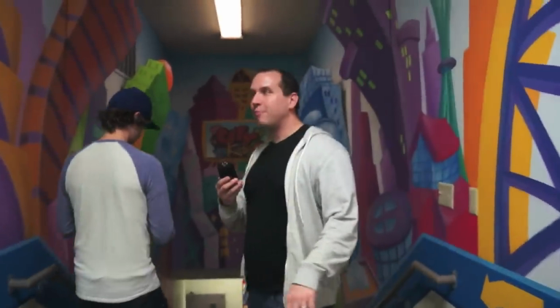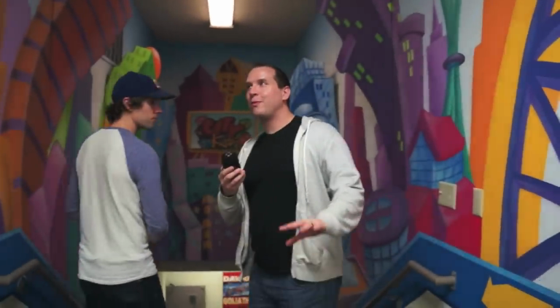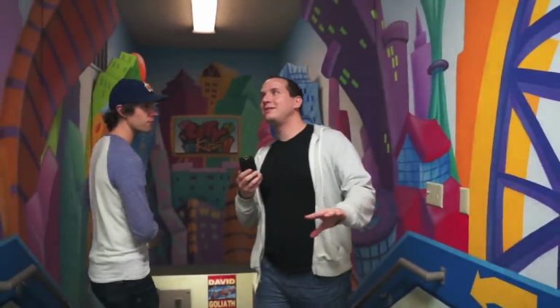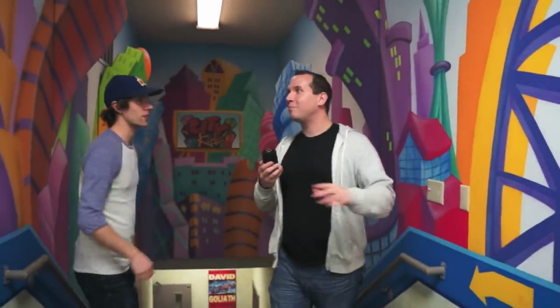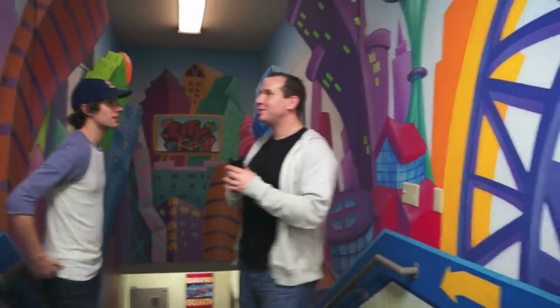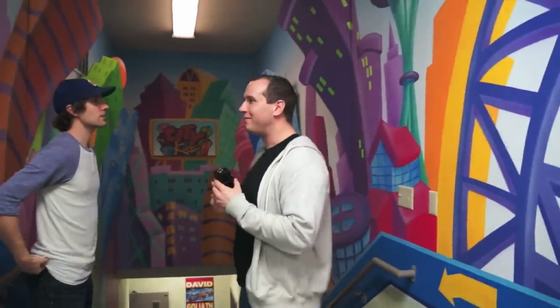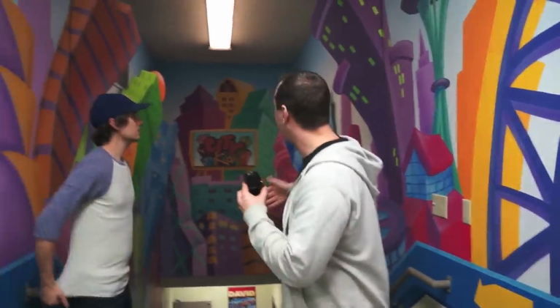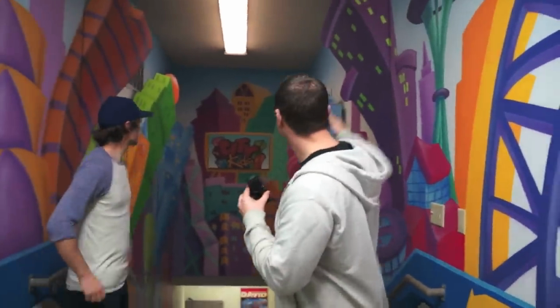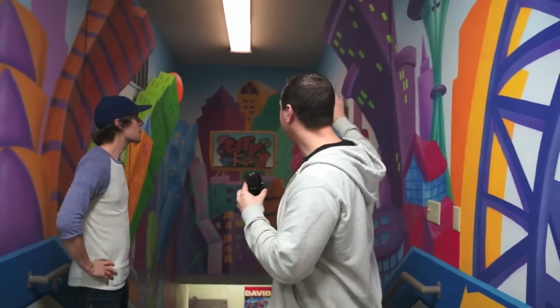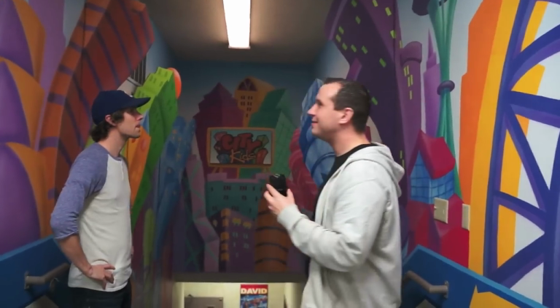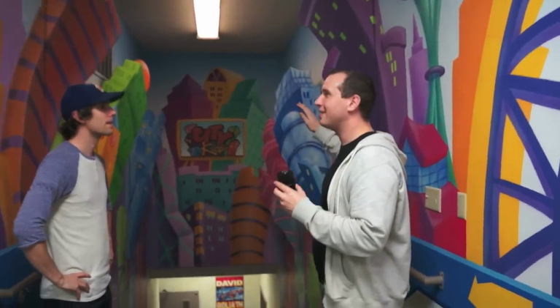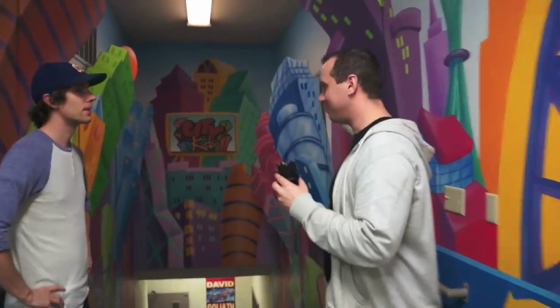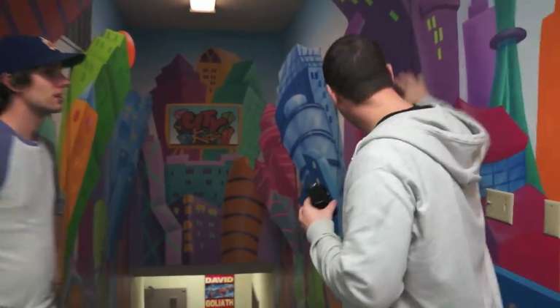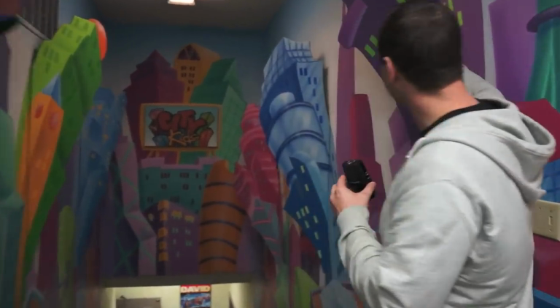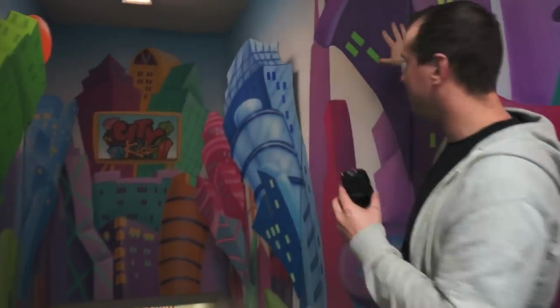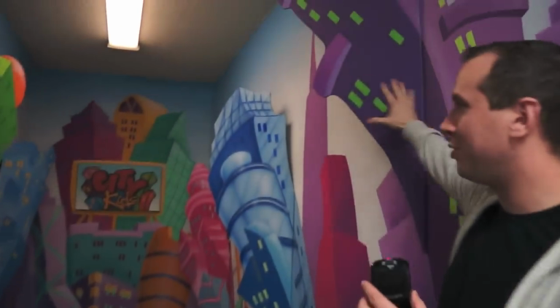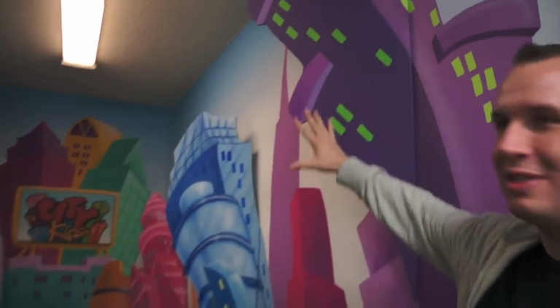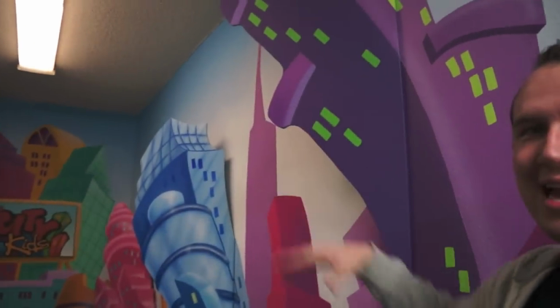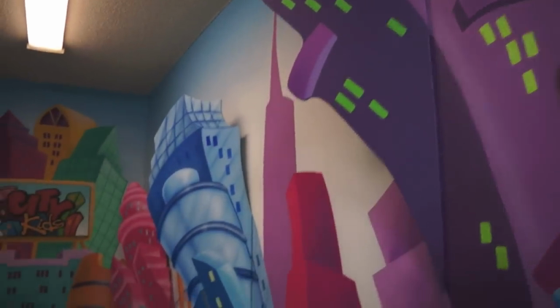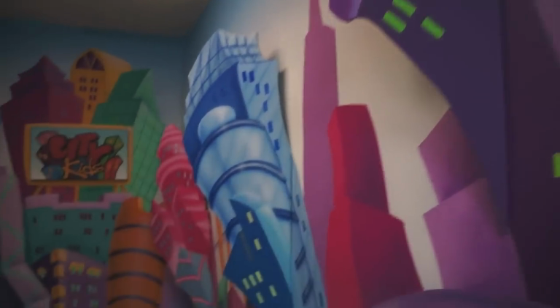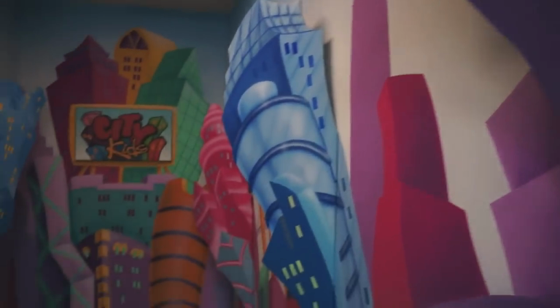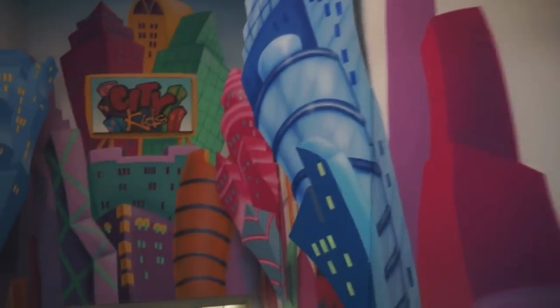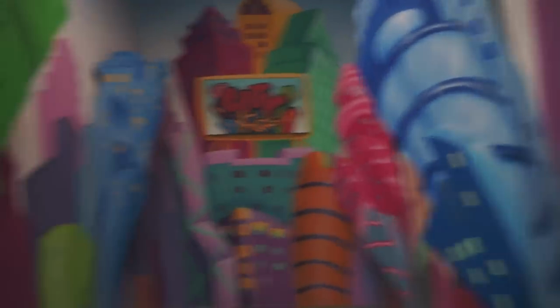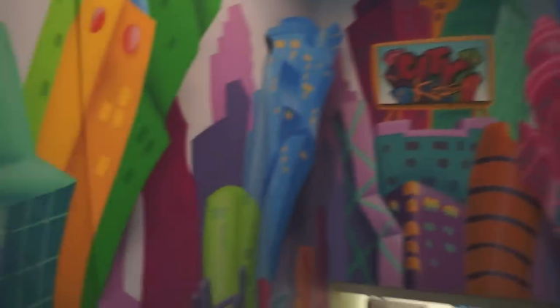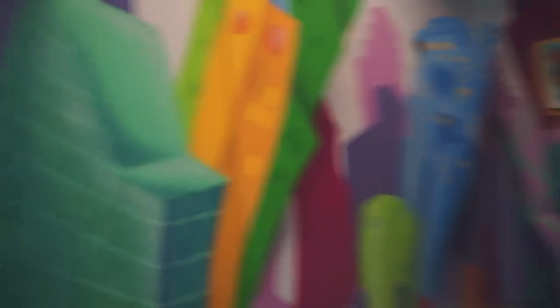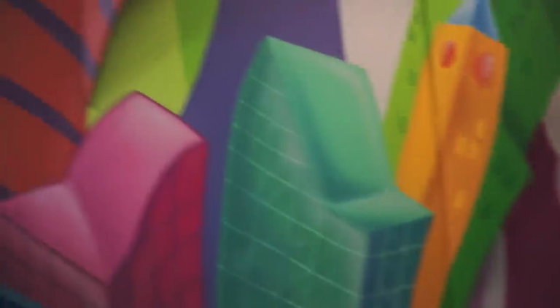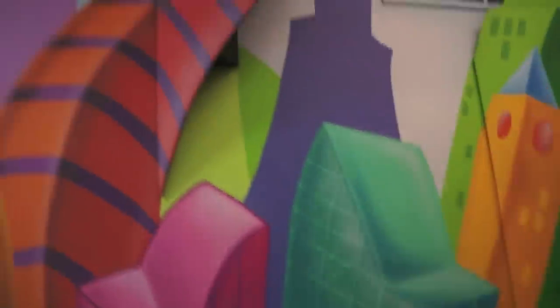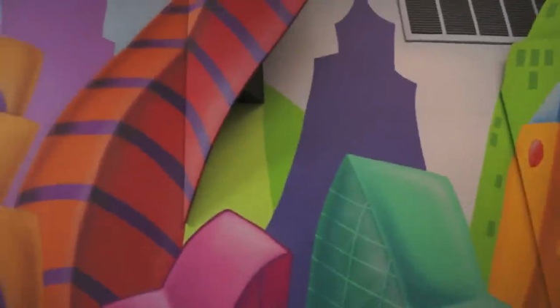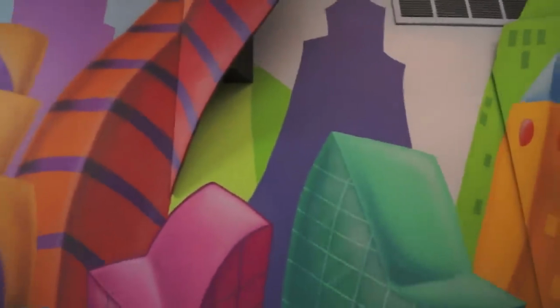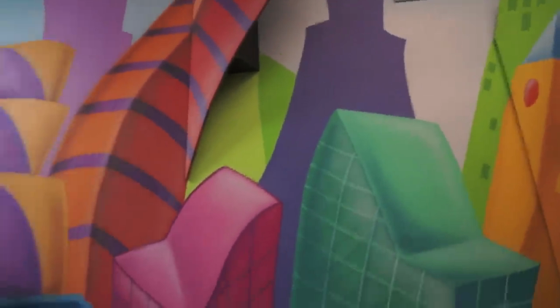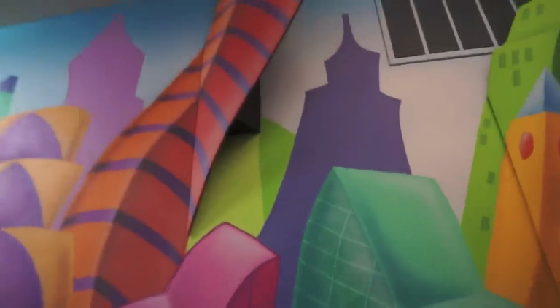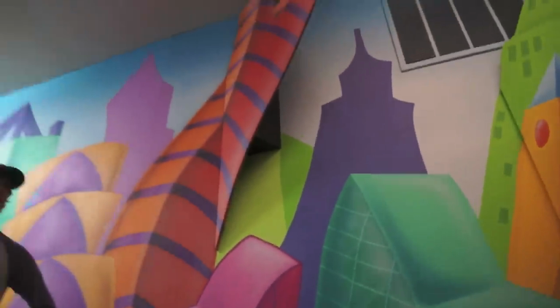Brandon, before we head downstairs, I have to pause. This is one of my favorite things. I don't know if you can see it on the camera as much, but all these little buildings are totally sticking out. I didn't even notice it at first, but it gives such a fun dimension to the whole entryway for what you guys got going on downstairs.